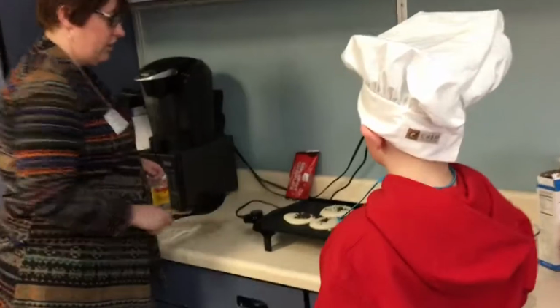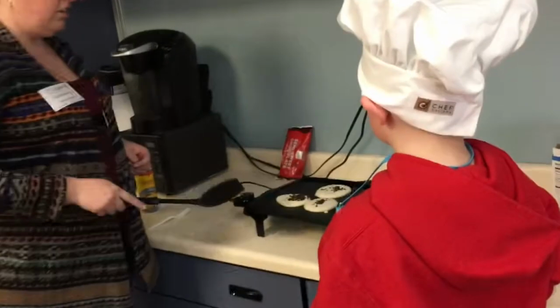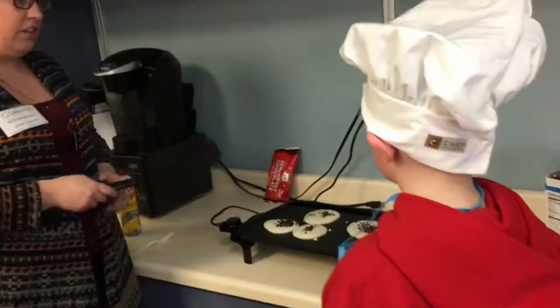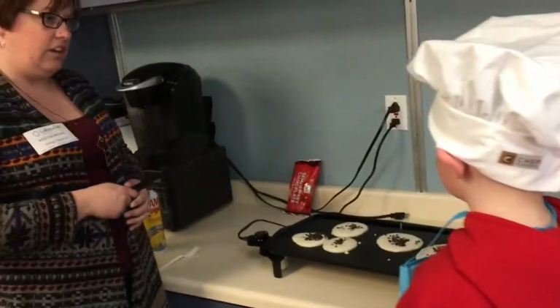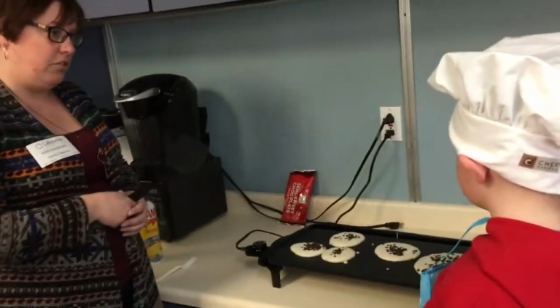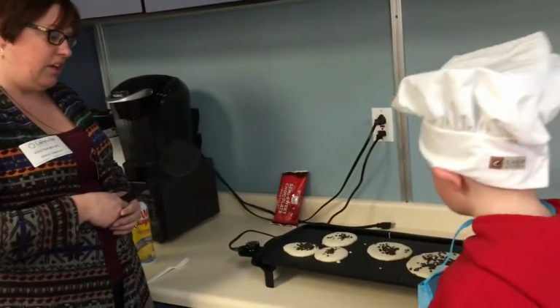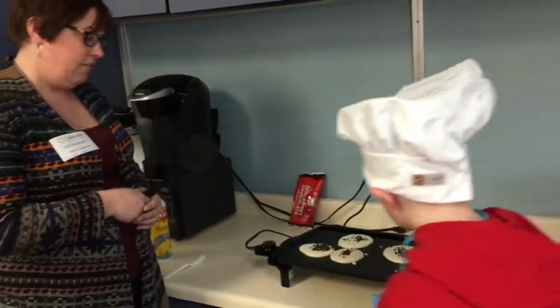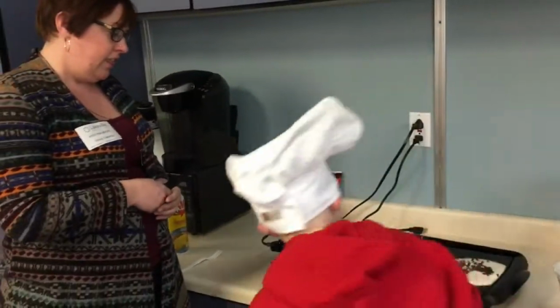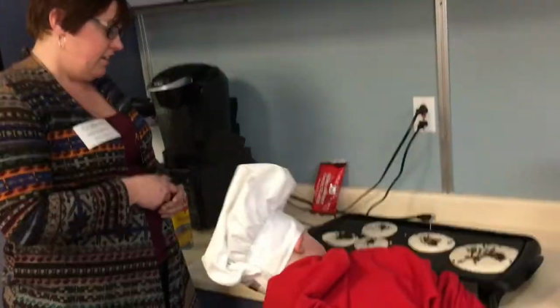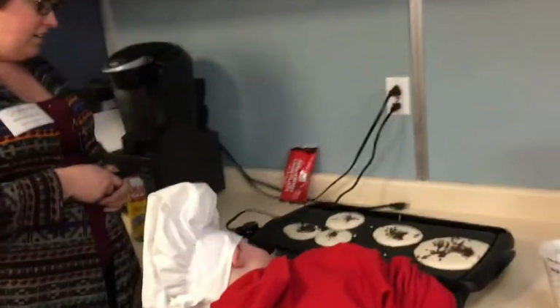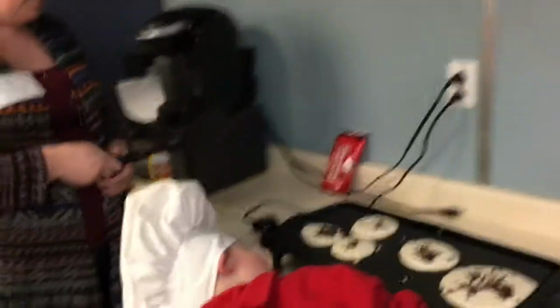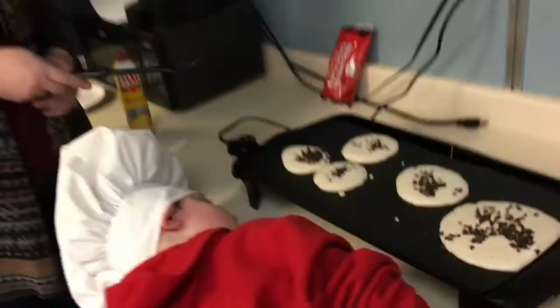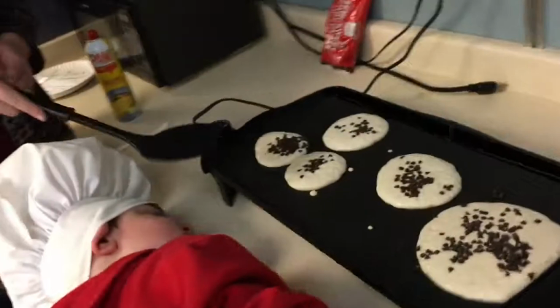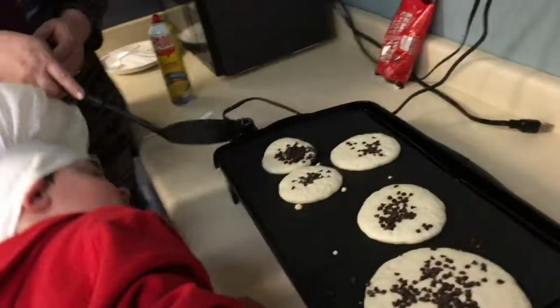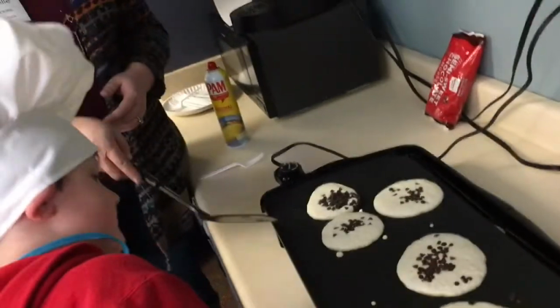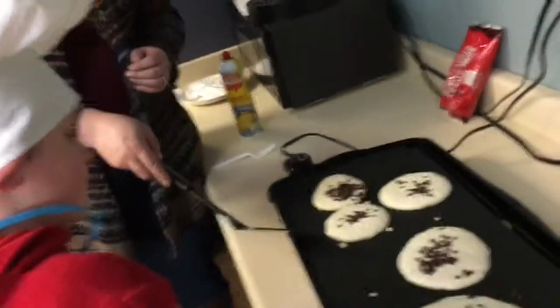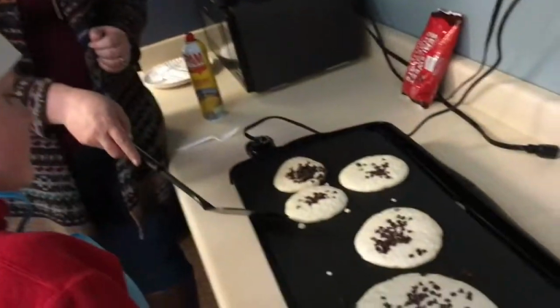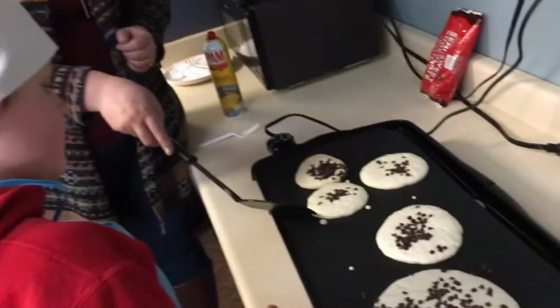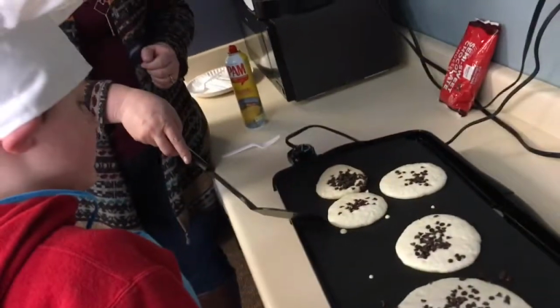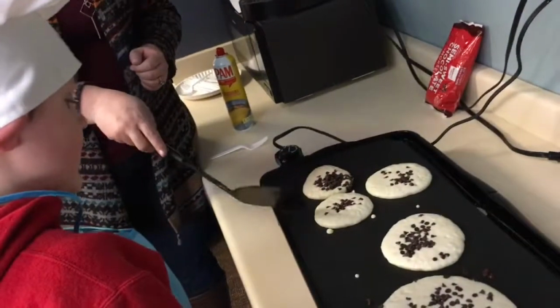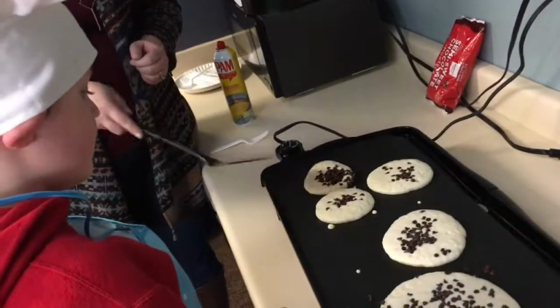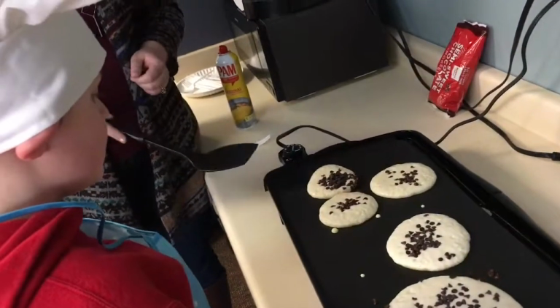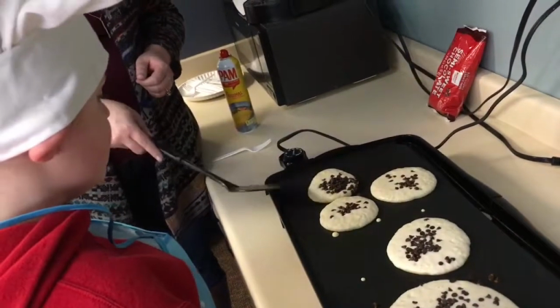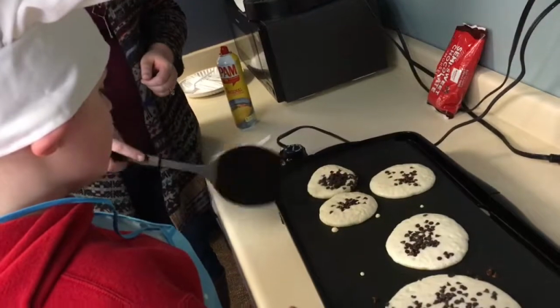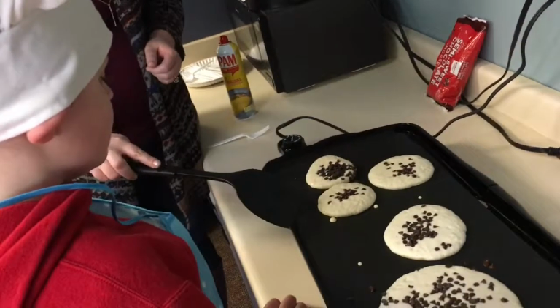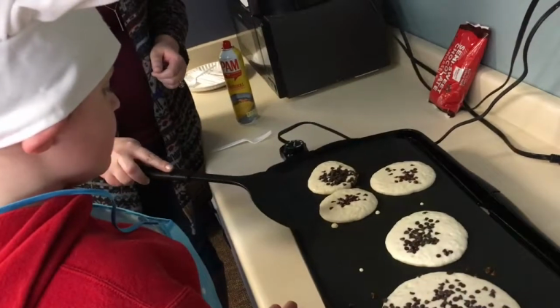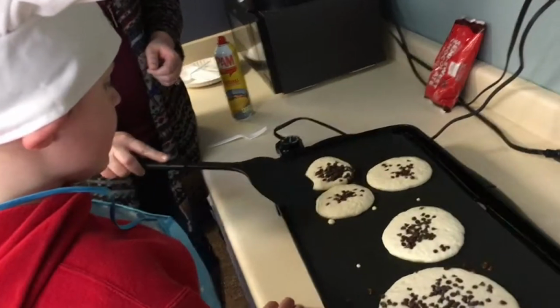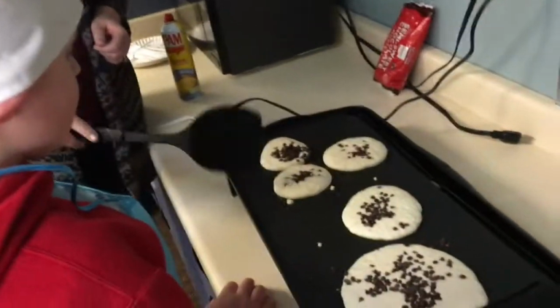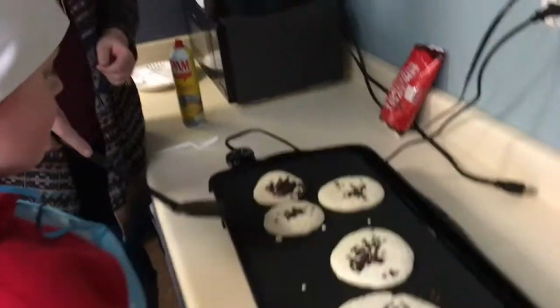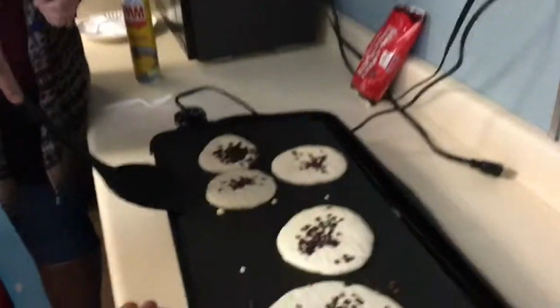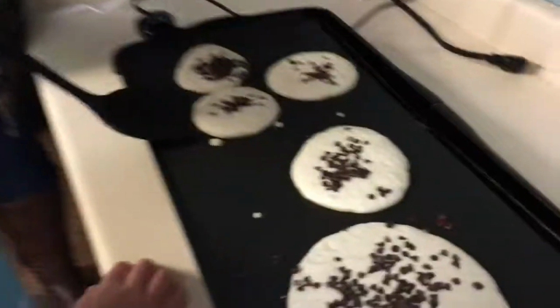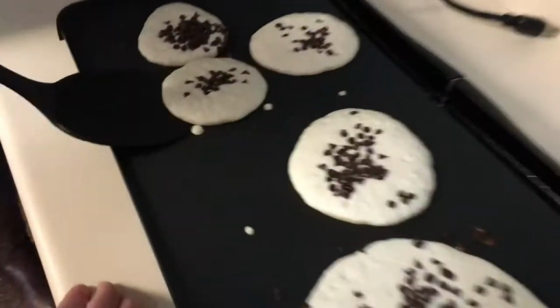Now, how can you tell if they're ready to get flipped over, buddy? By looking at the bottom. And do you look at the sides to see that they're a little bit drier? Yeah. And they've got little air bubbles? Yeah.